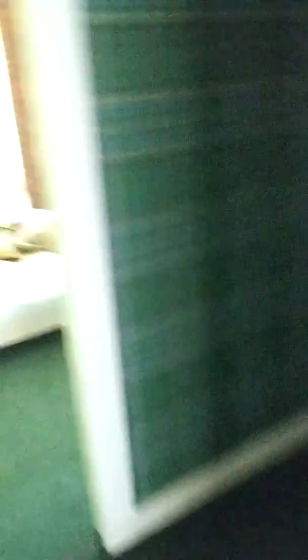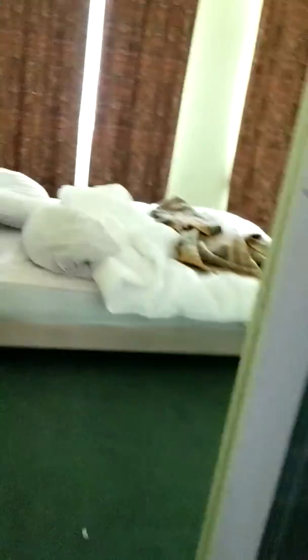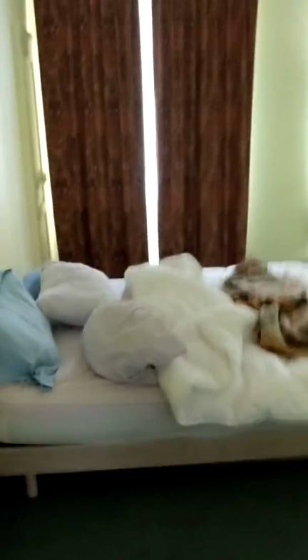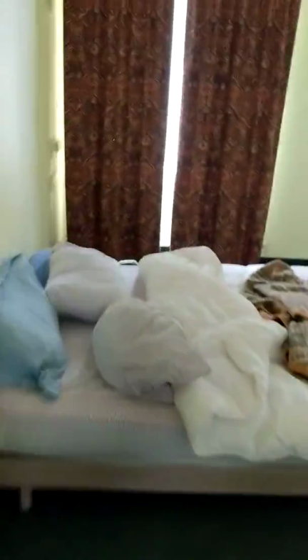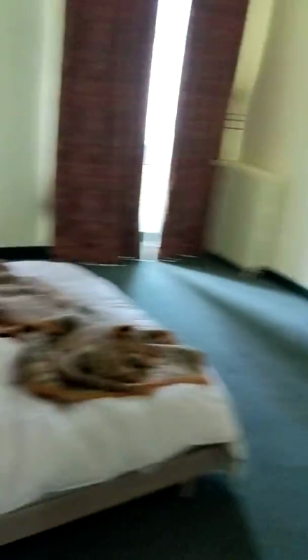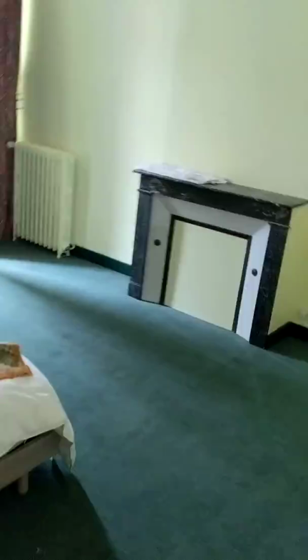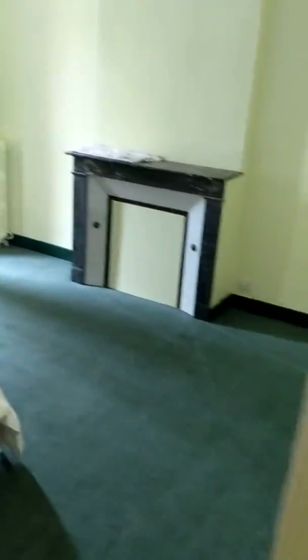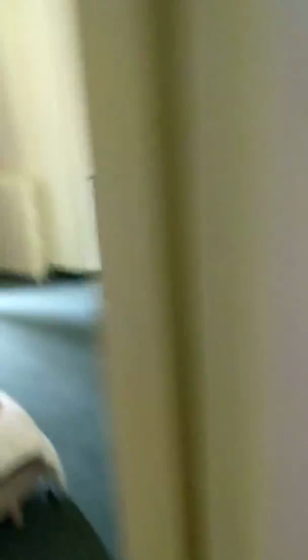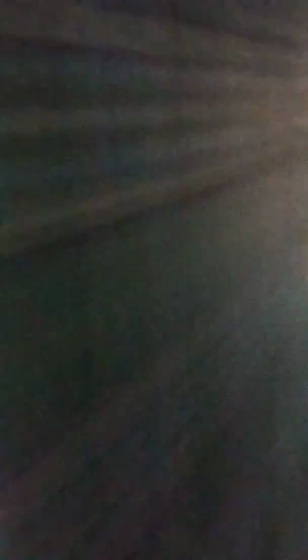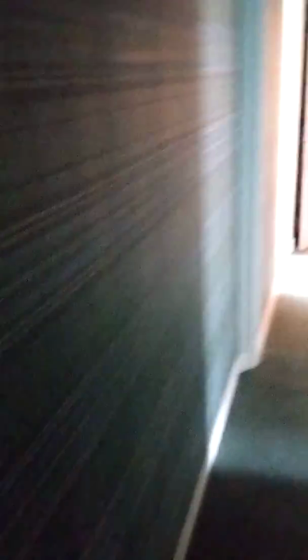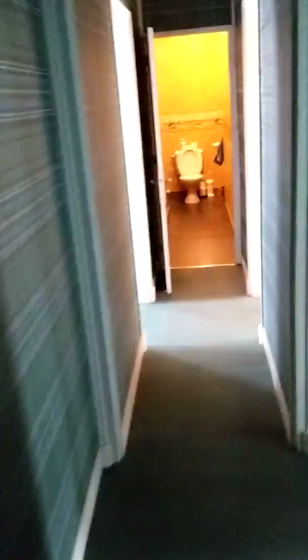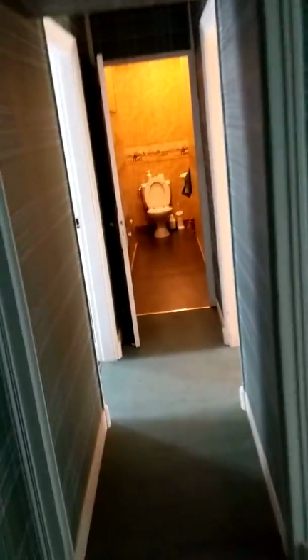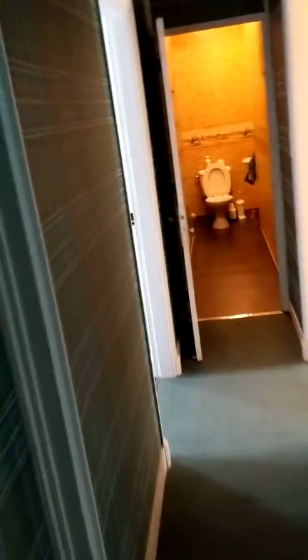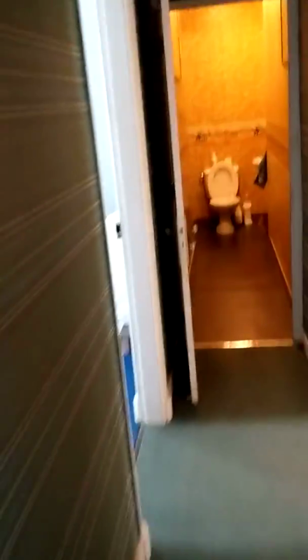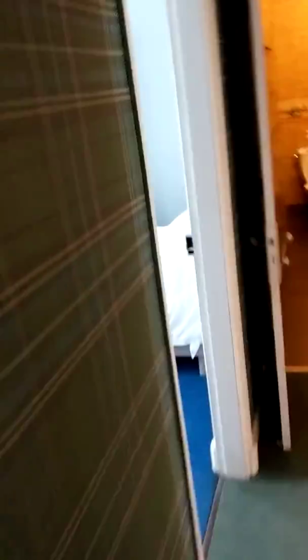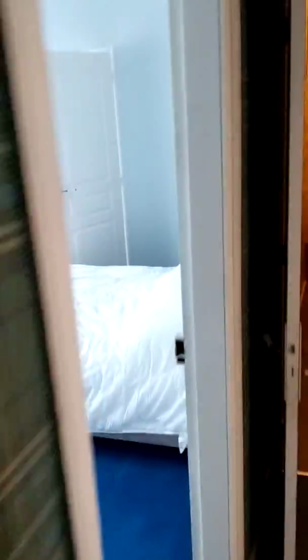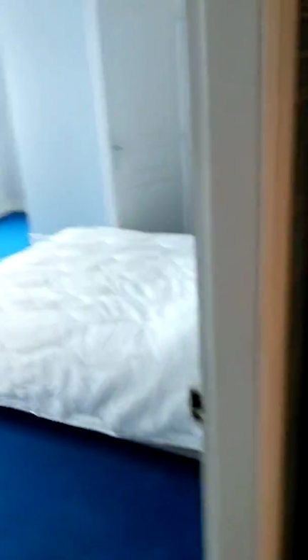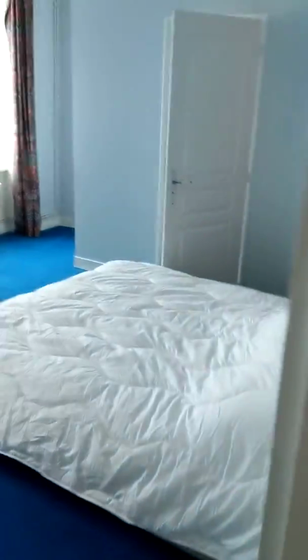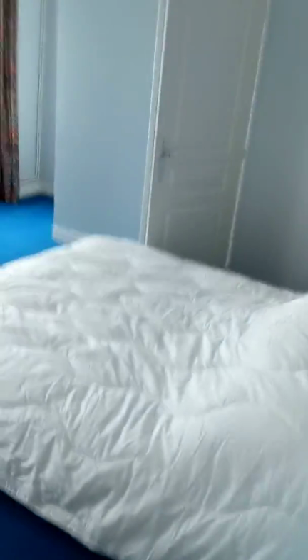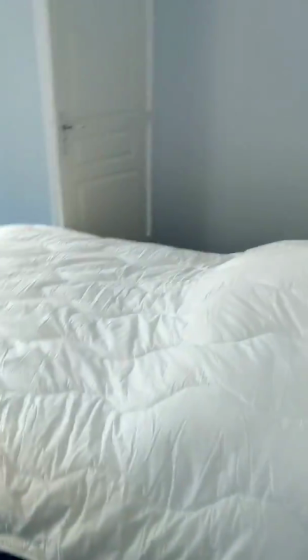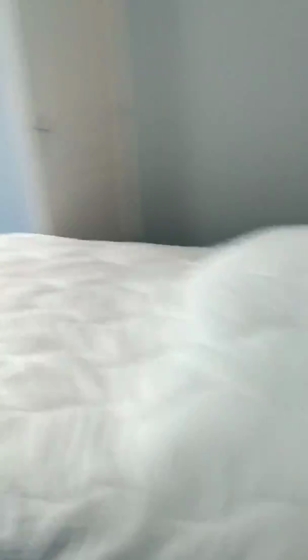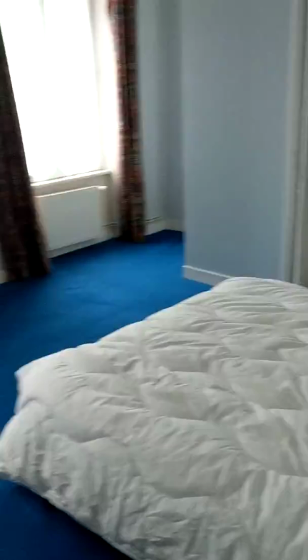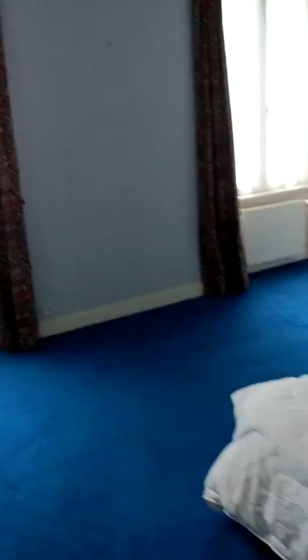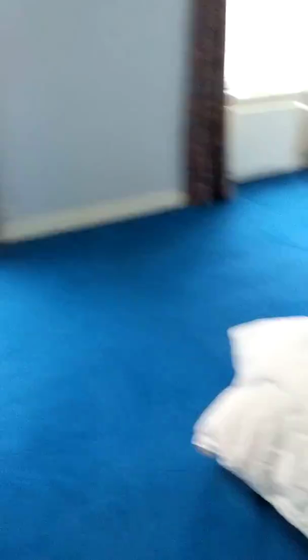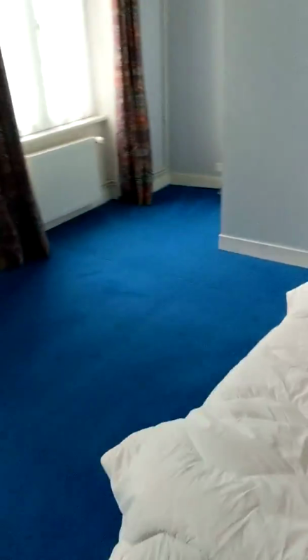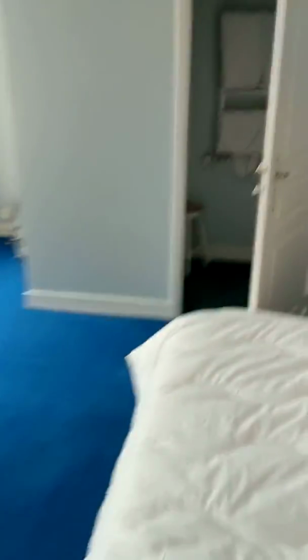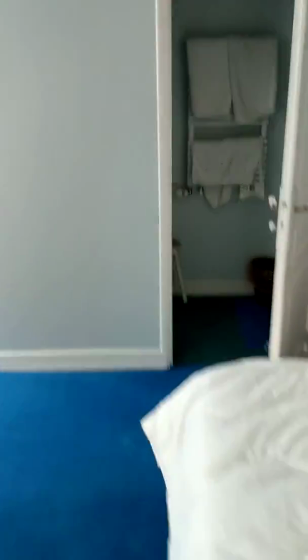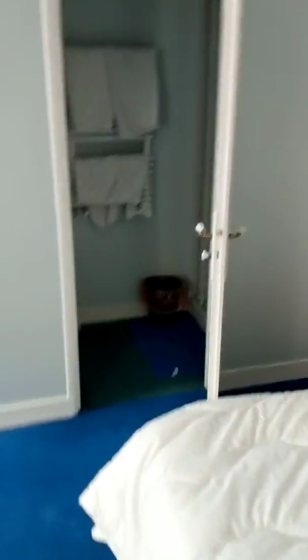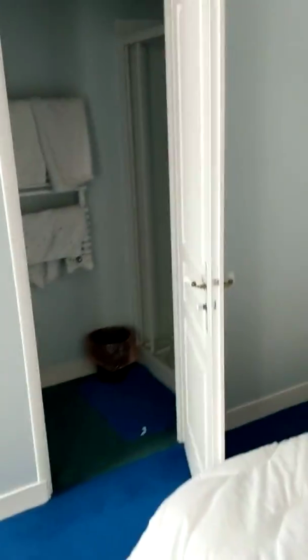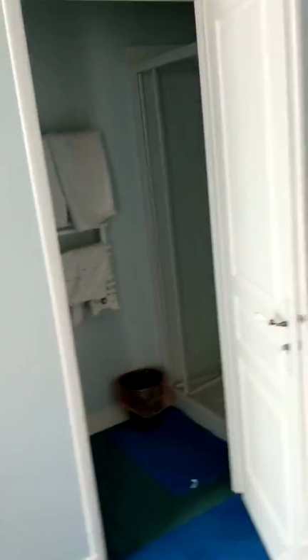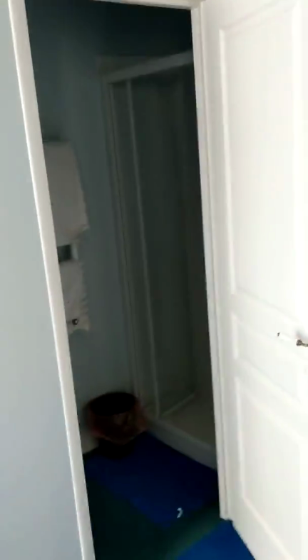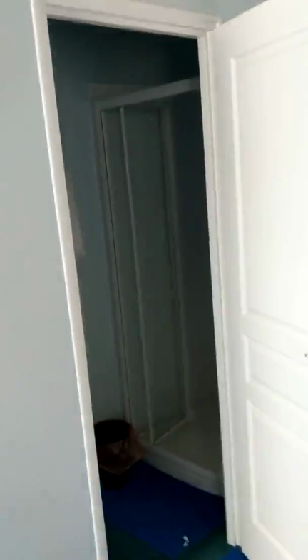This is one of the queen bedrooms. And here is another queen bedroom — this one has its own shower and a little sink in there.